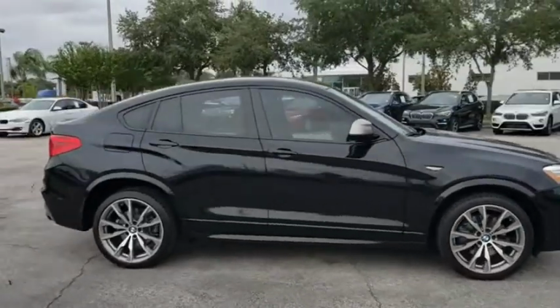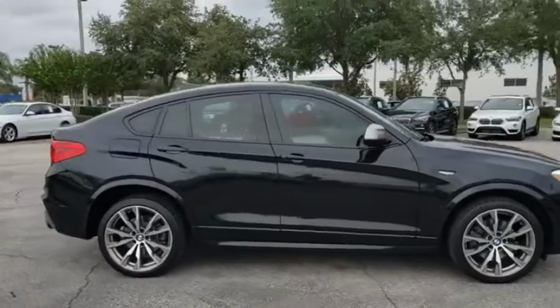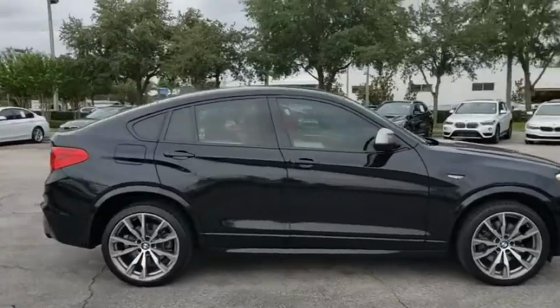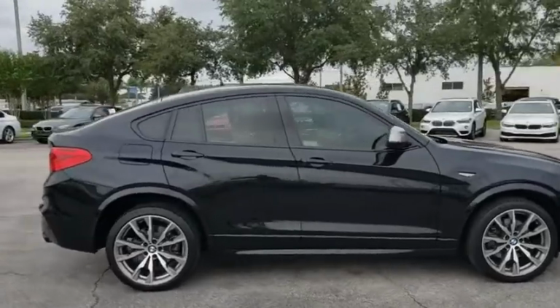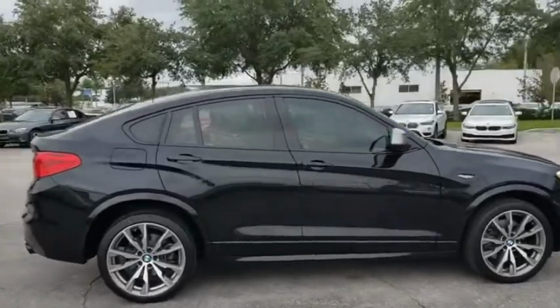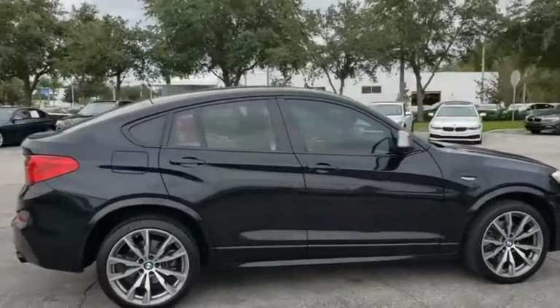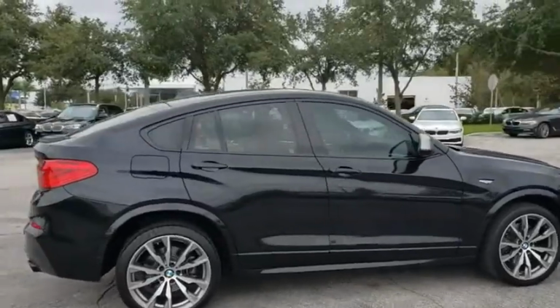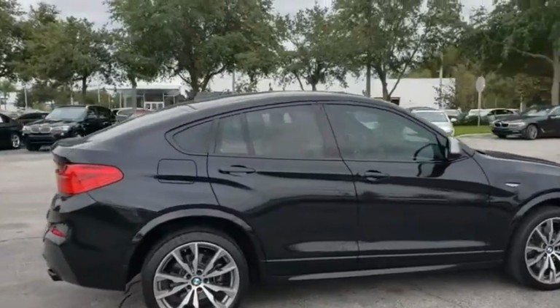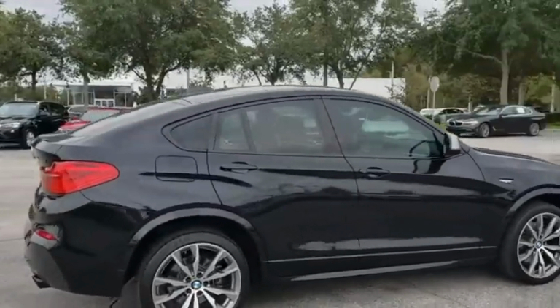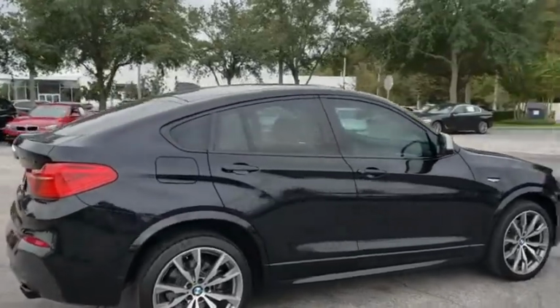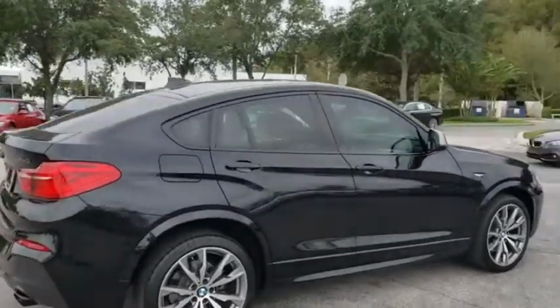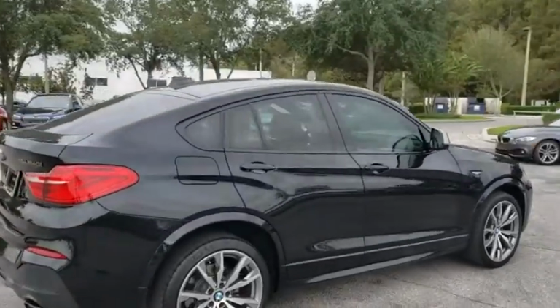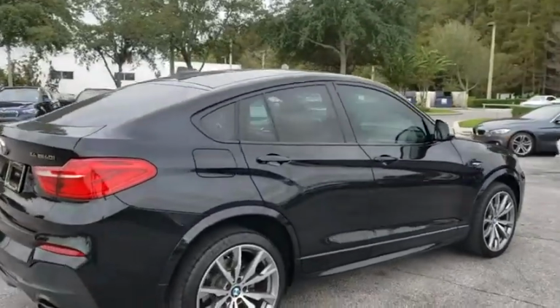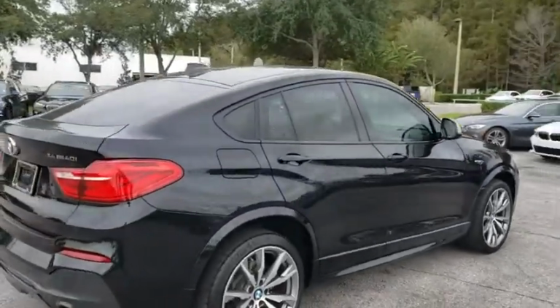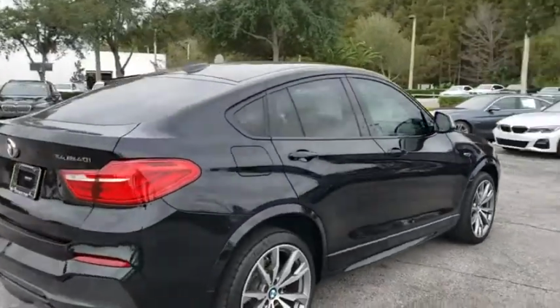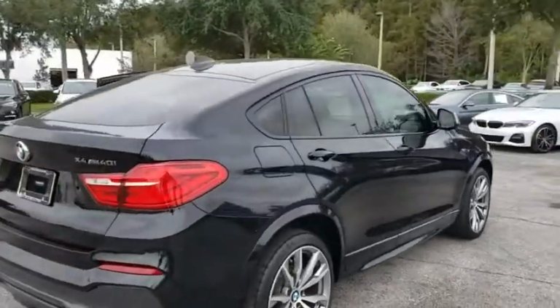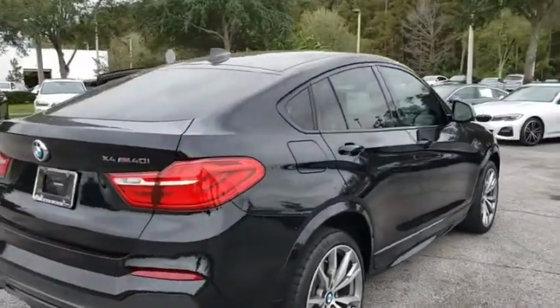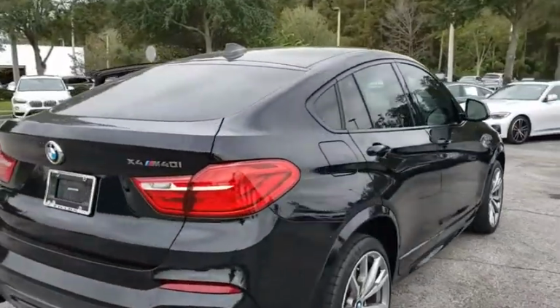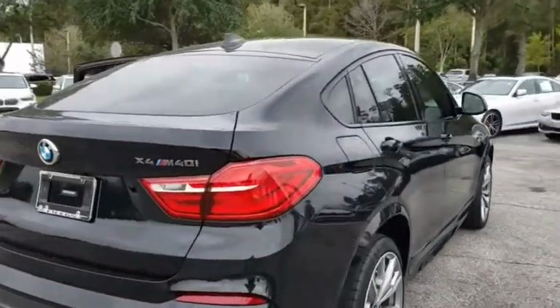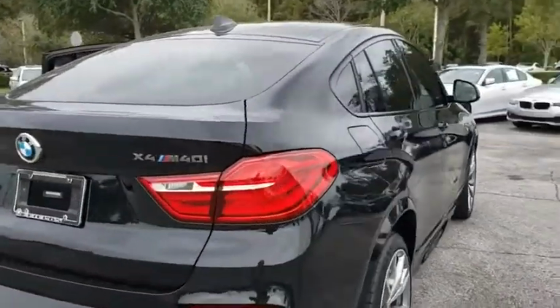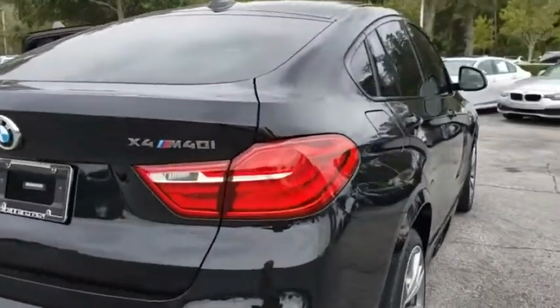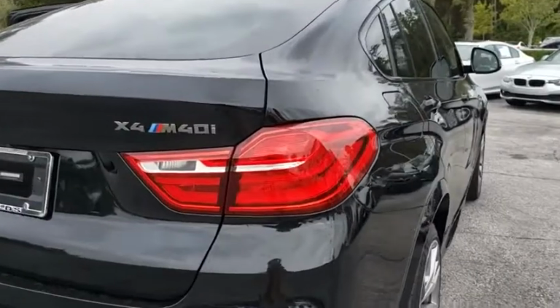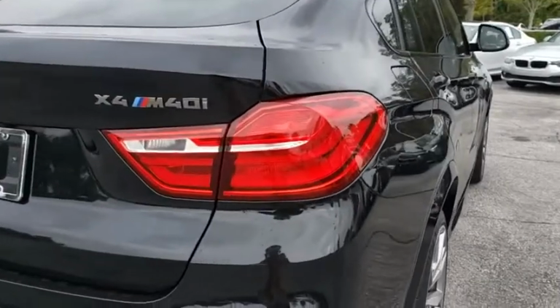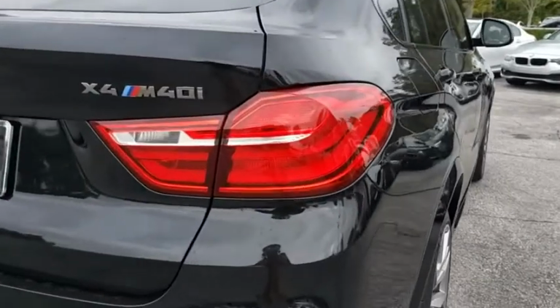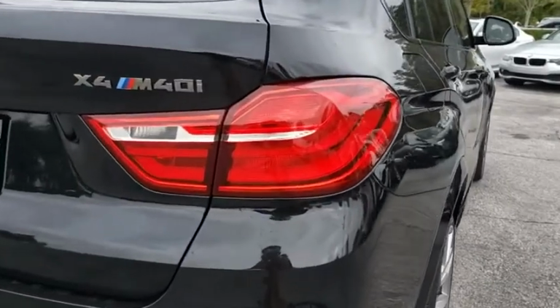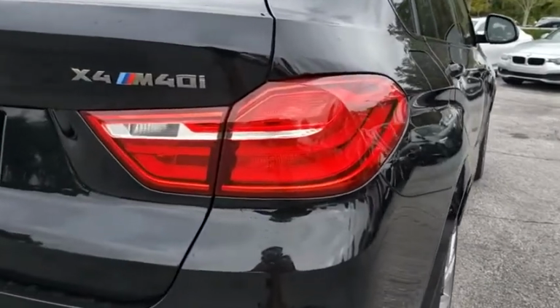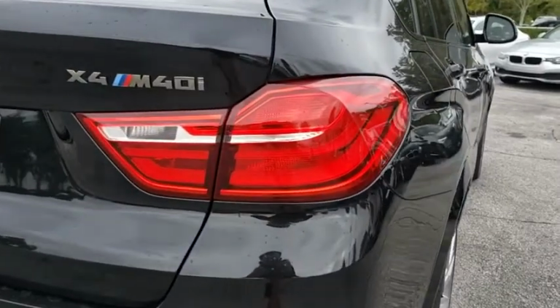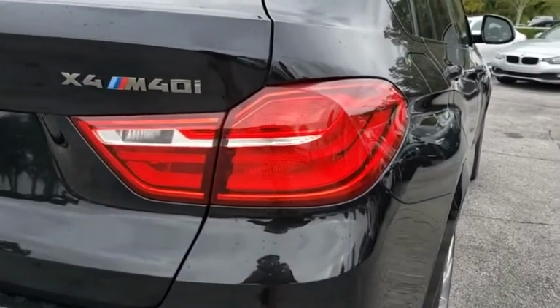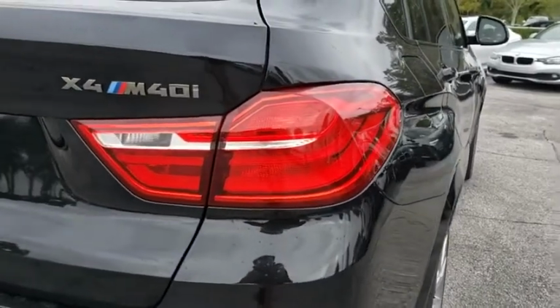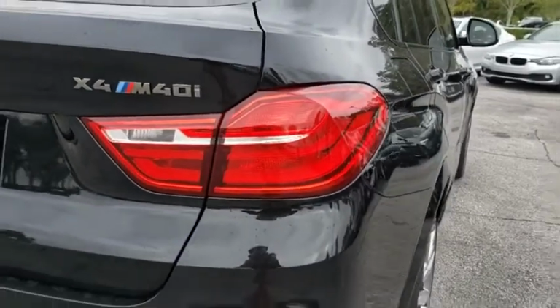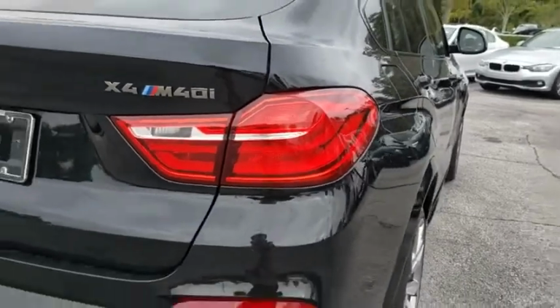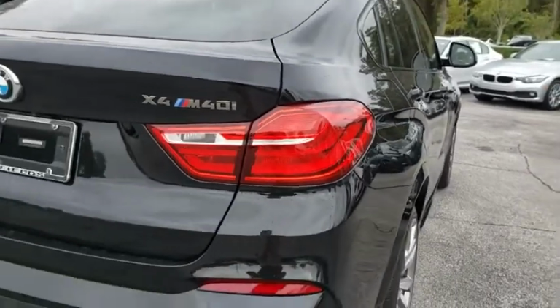The X4 has an attractive interior which is outfitted with extremely high-end materials. This vehicle has less than 35,000 miles.